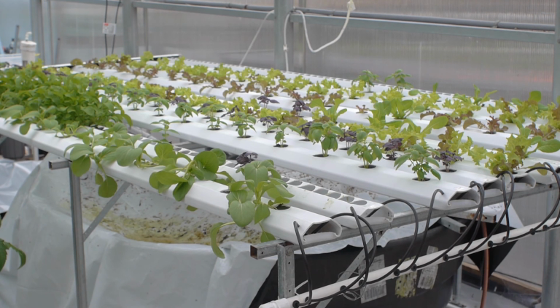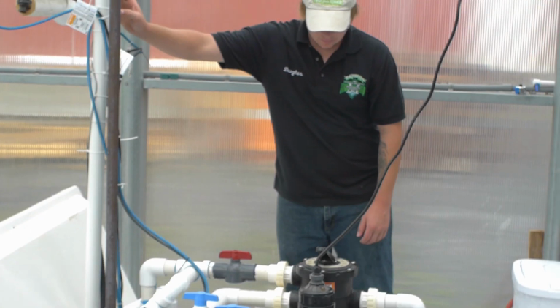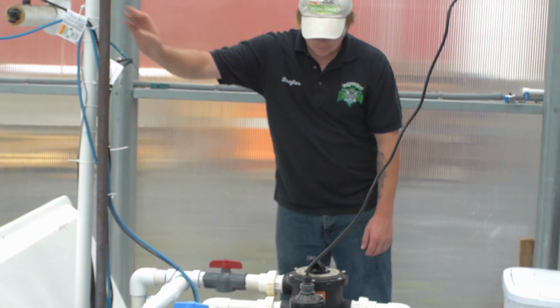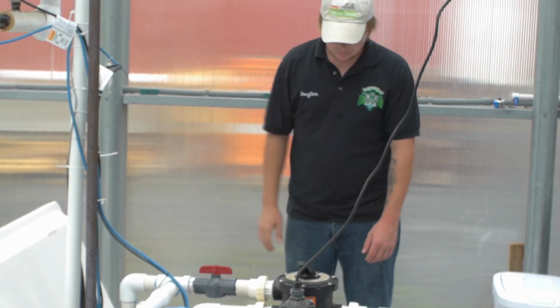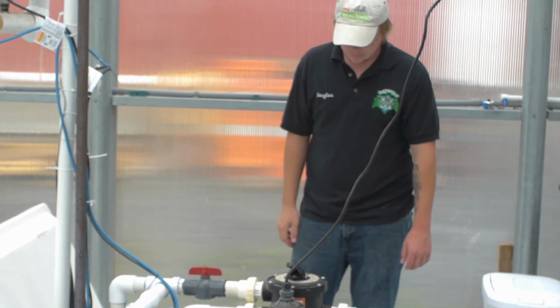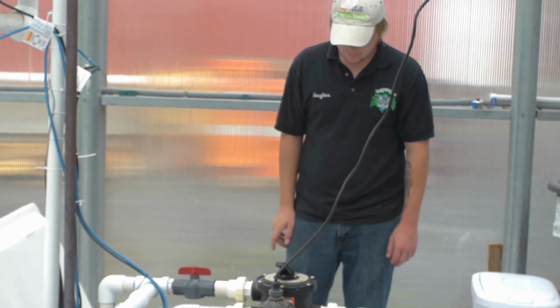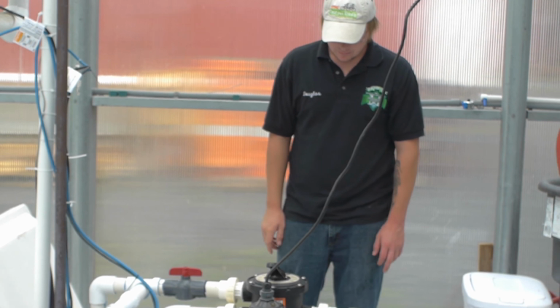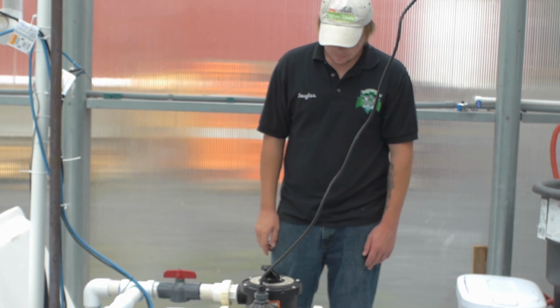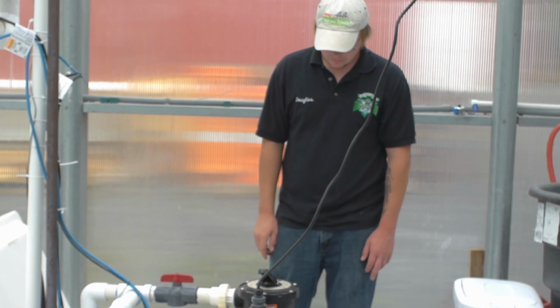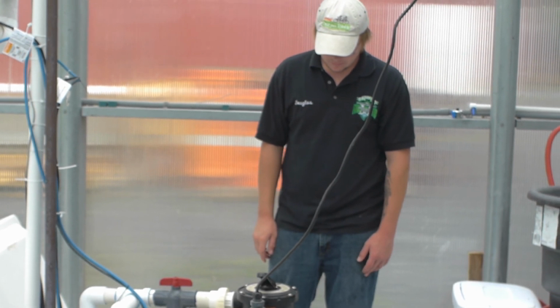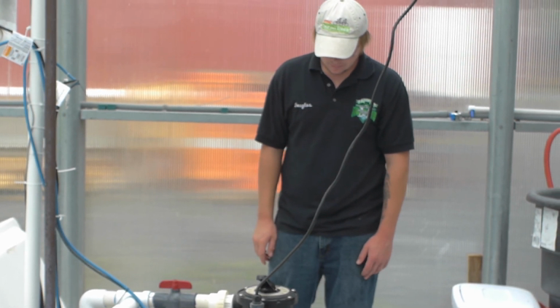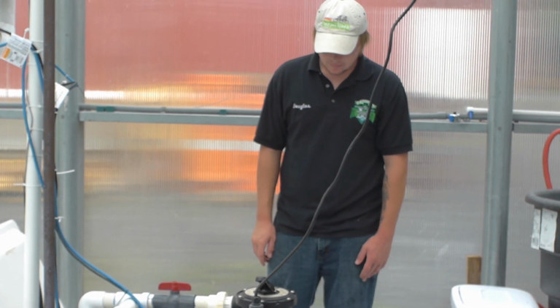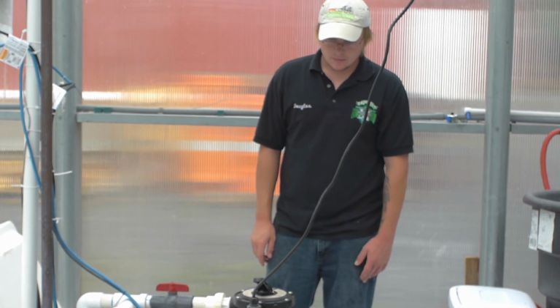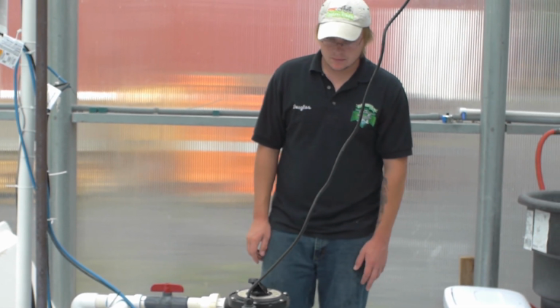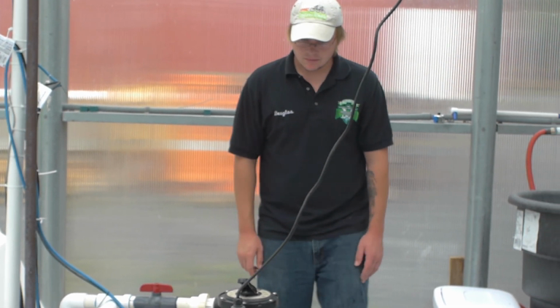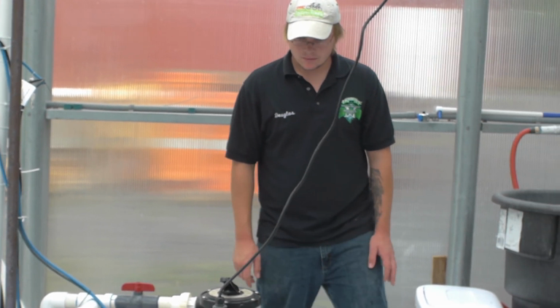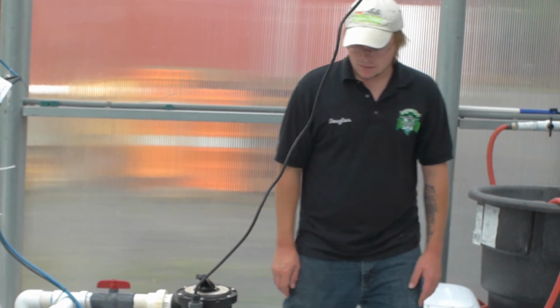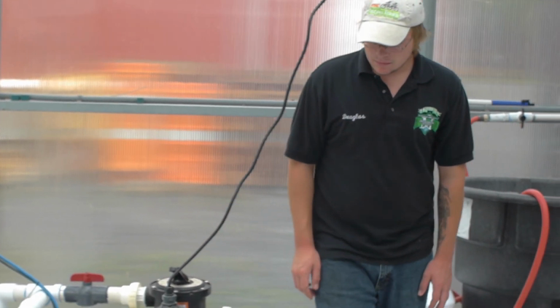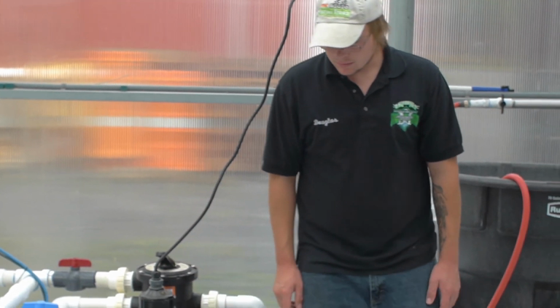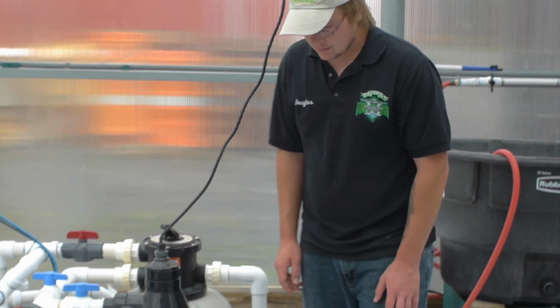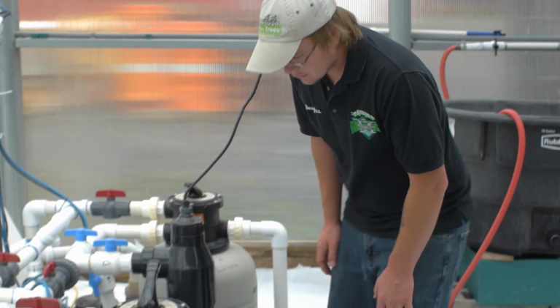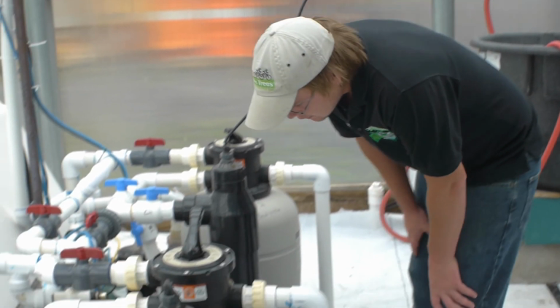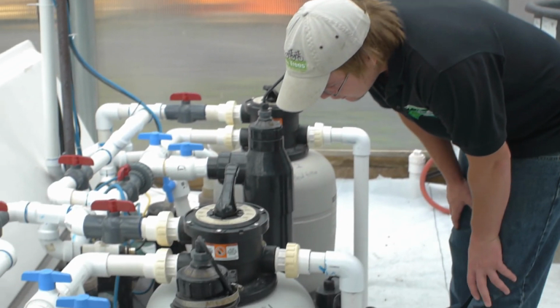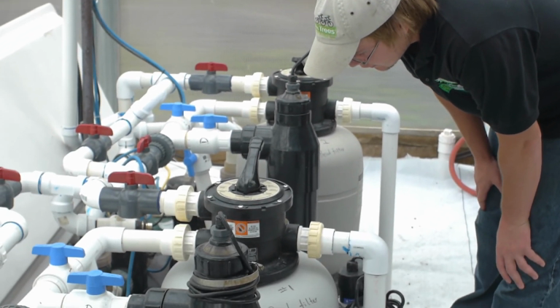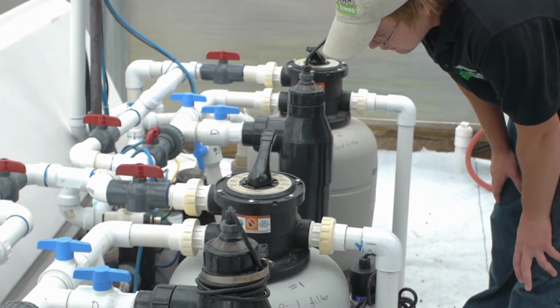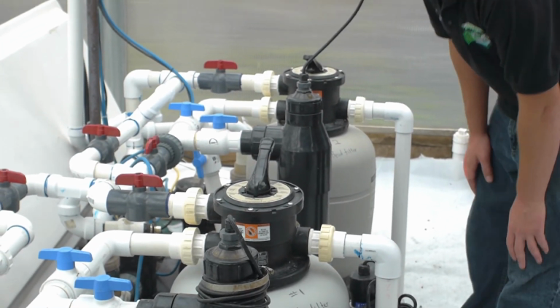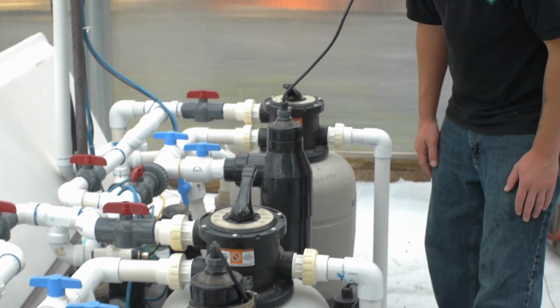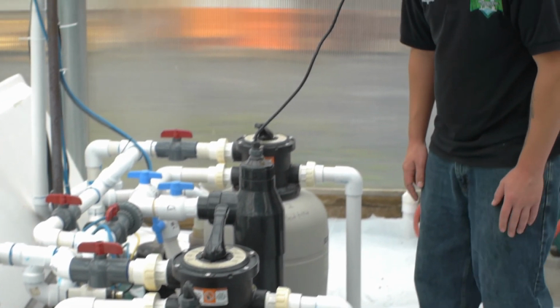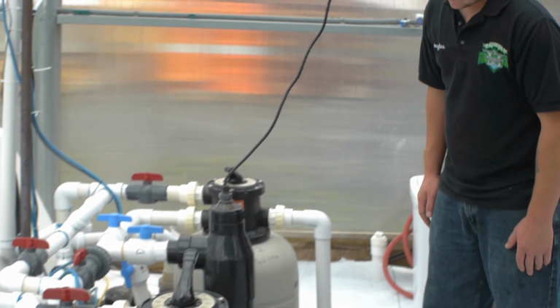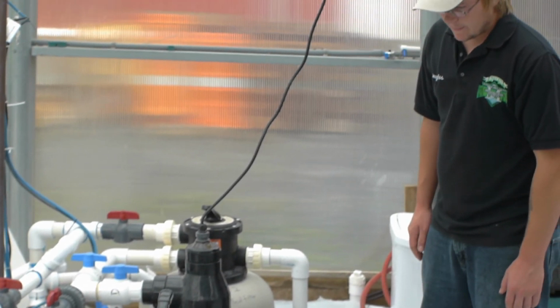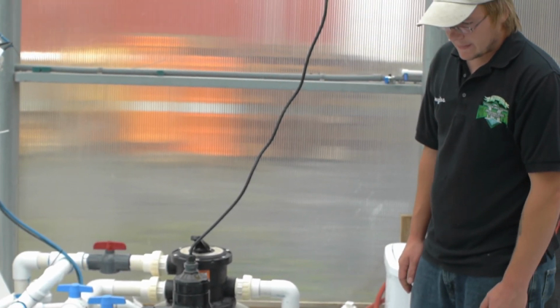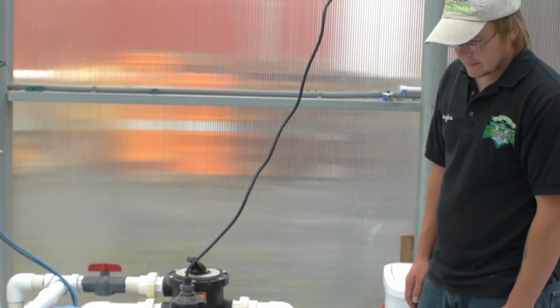We have the ability to operate these systems together or separately. In this CEA system, we are able to use well water, tap water, or reuse waste water from our cold water facility.